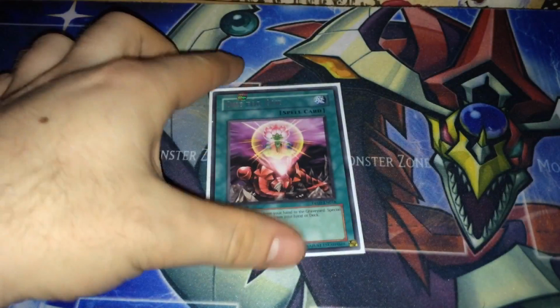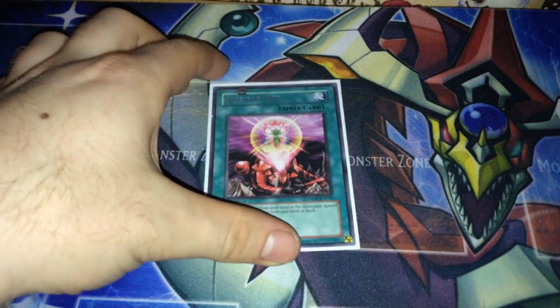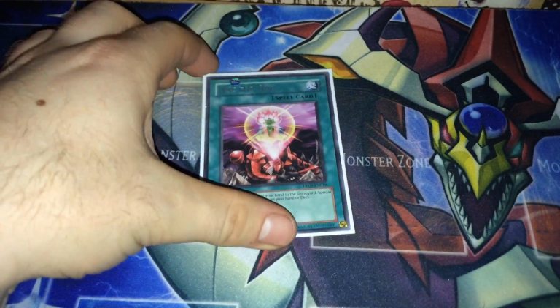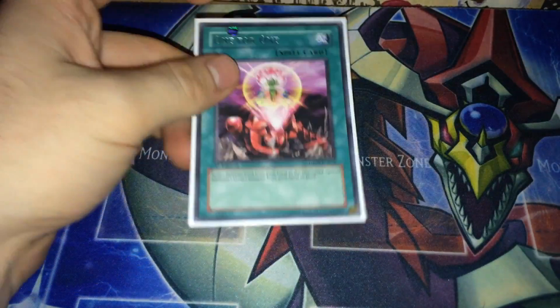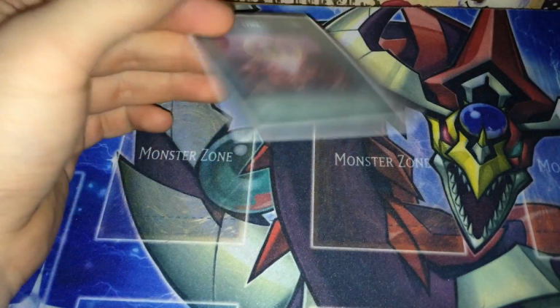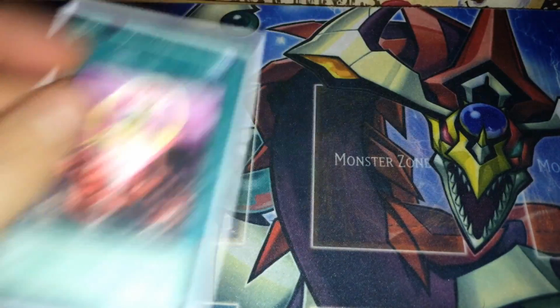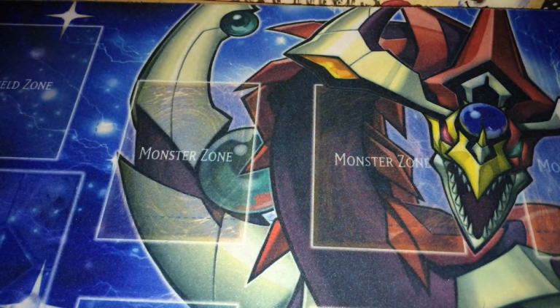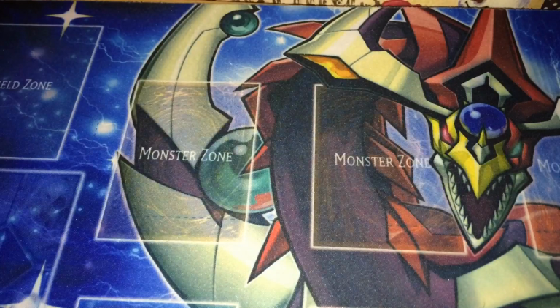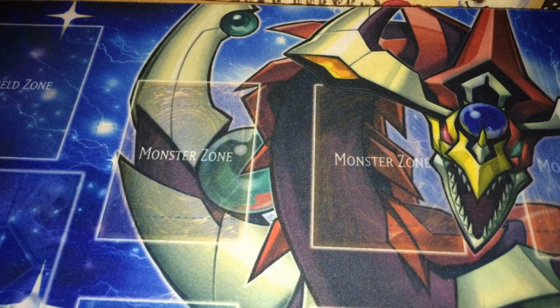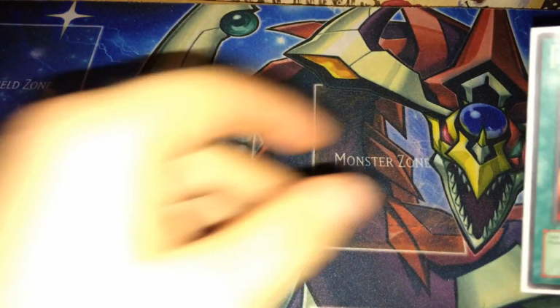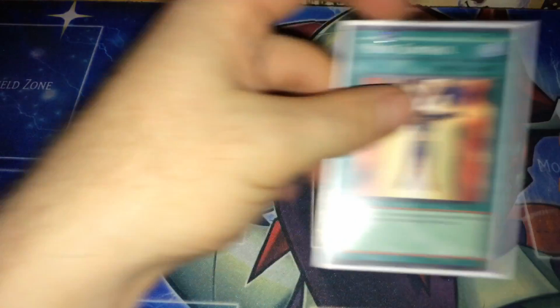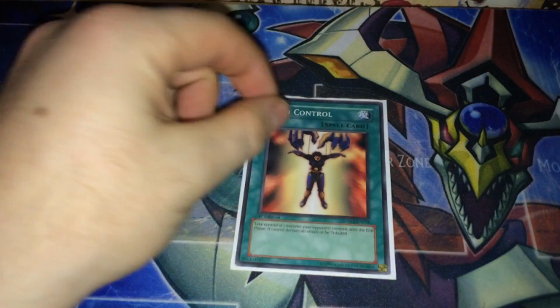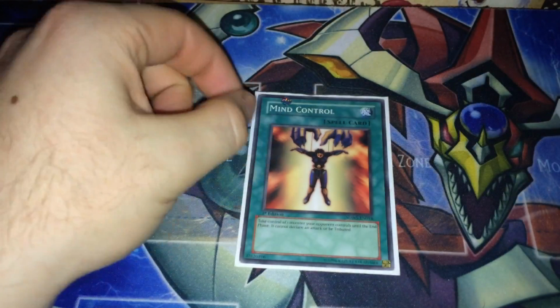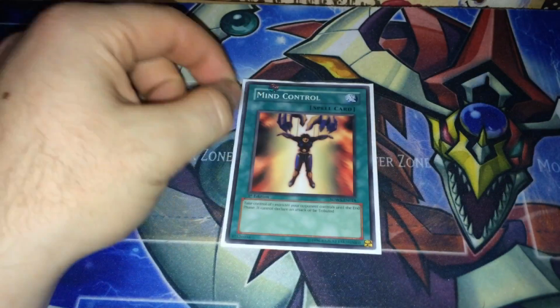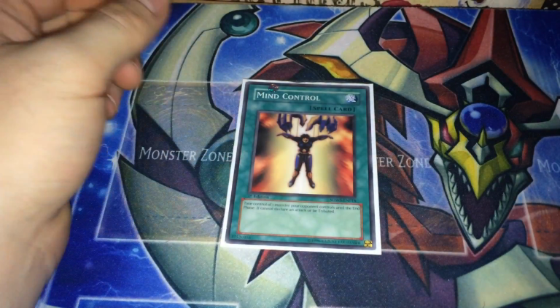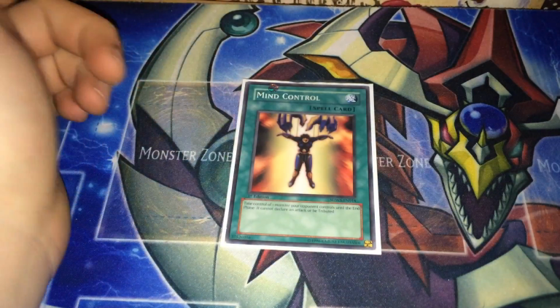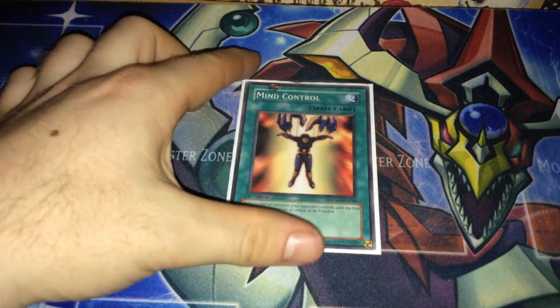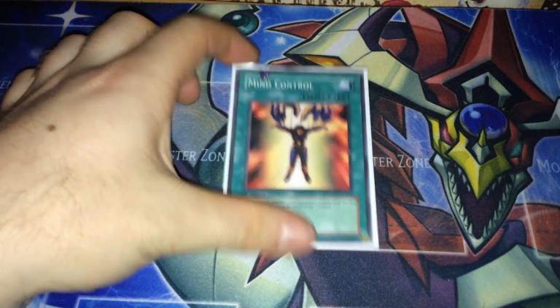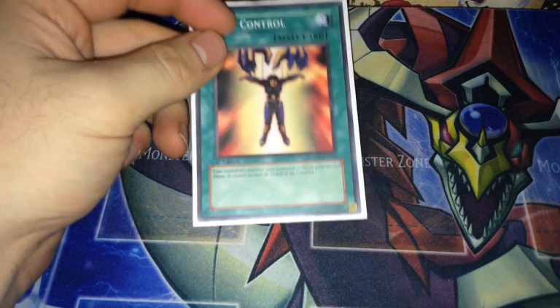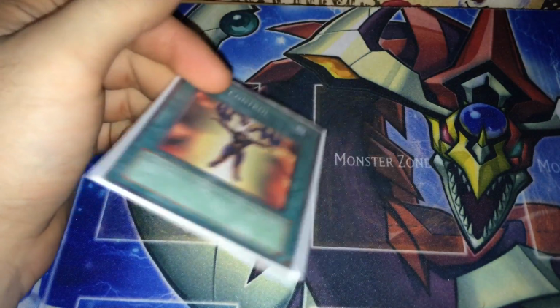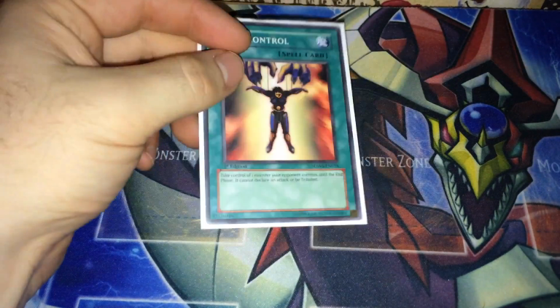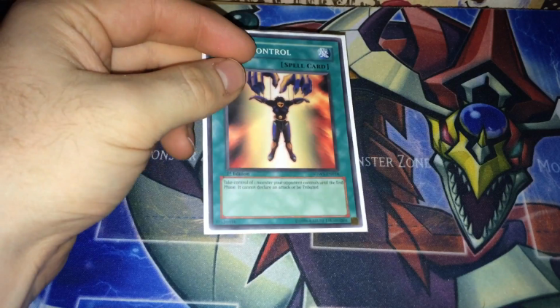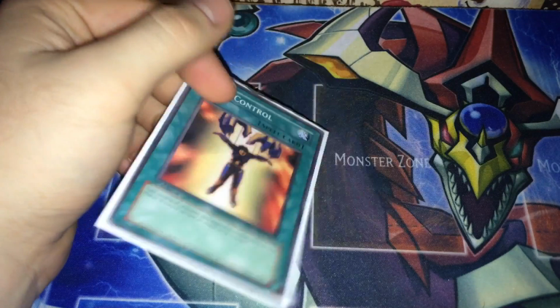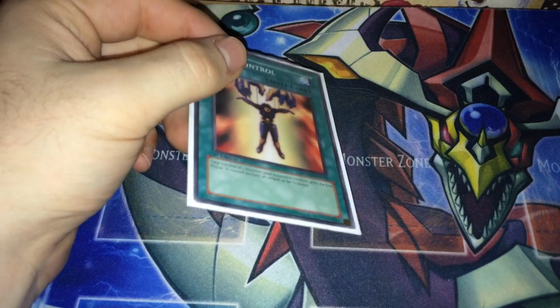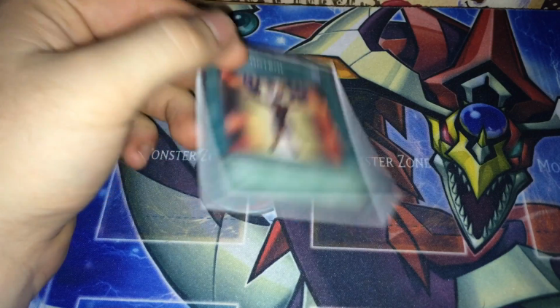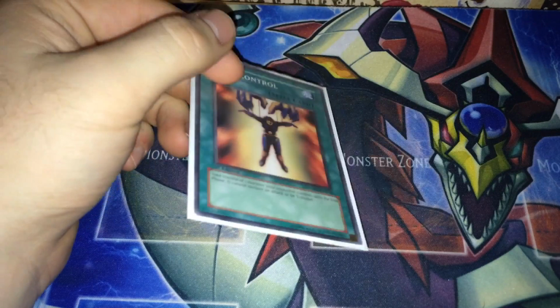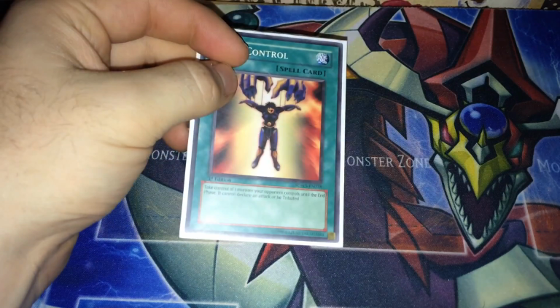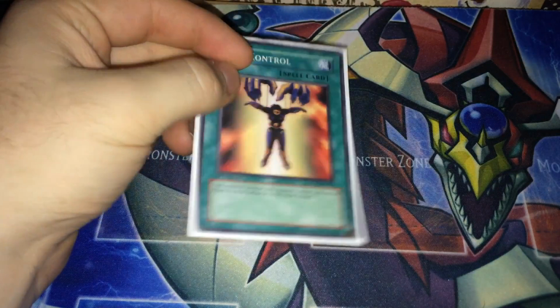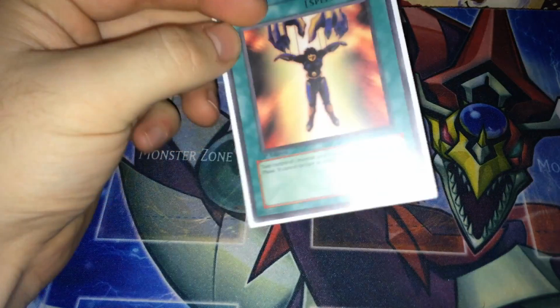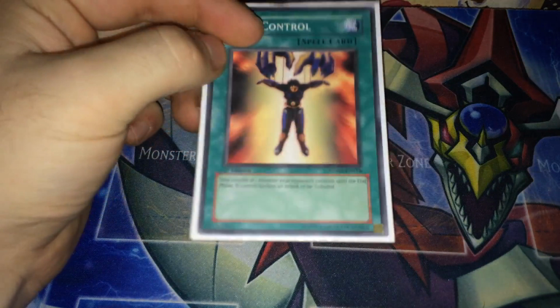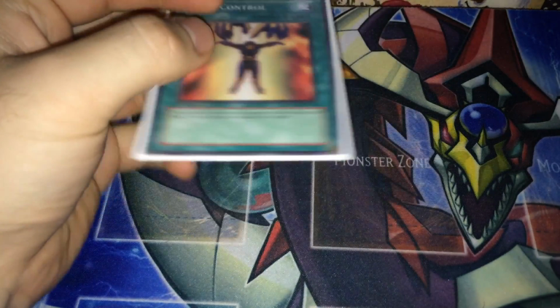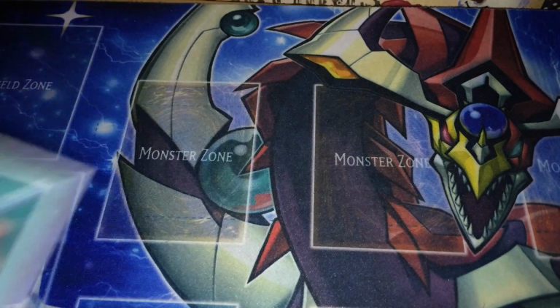One for One because you have so many level ones to choose from. Mind Control, because most synchro decks should run Mind Control — you can just take your opponent's monster and use it for a synchro summon, since the card says nothing about not using them for synchros.